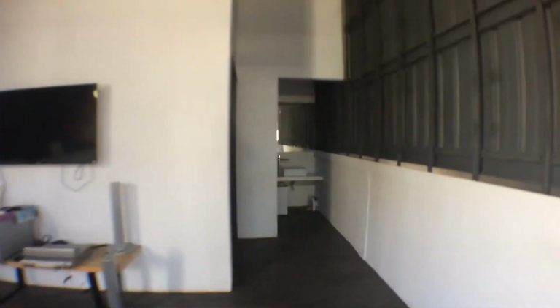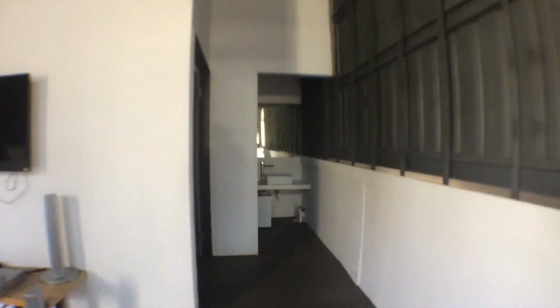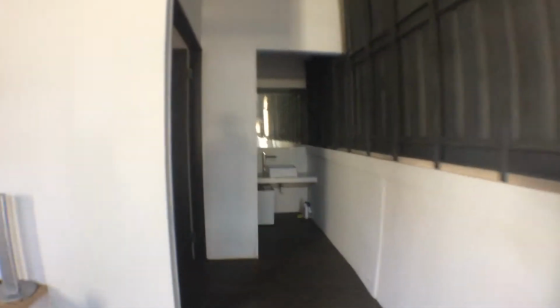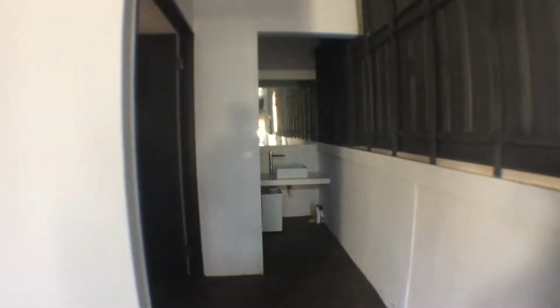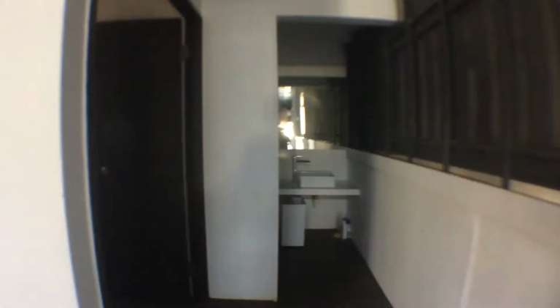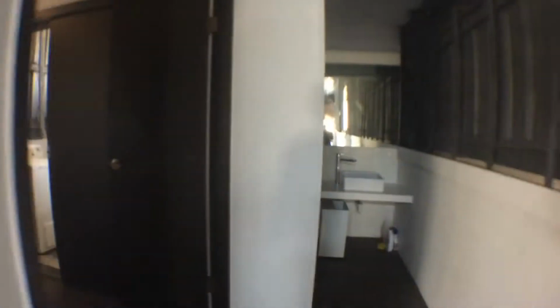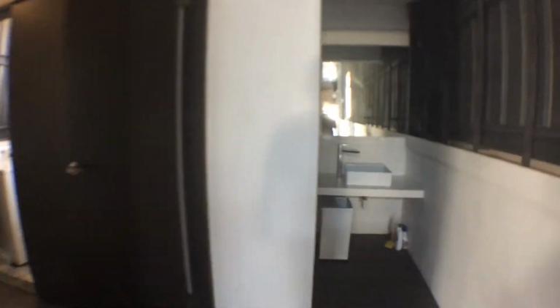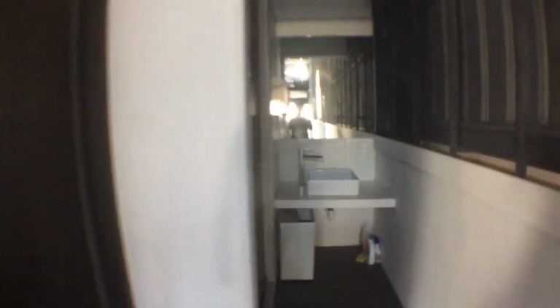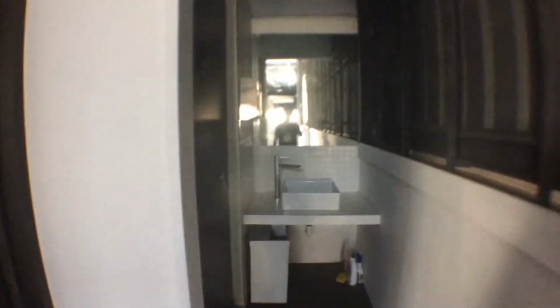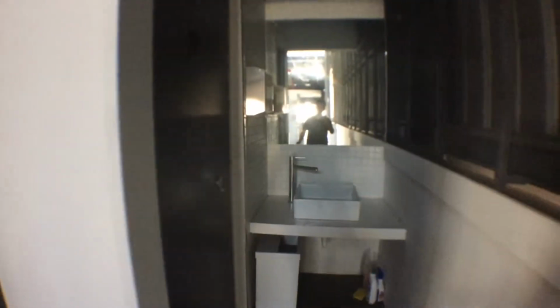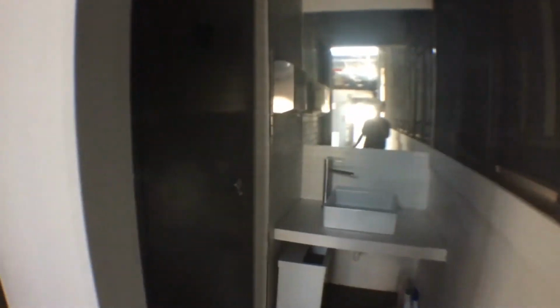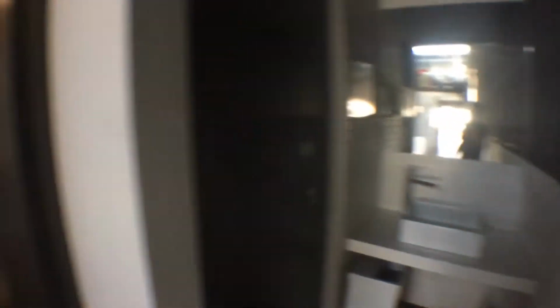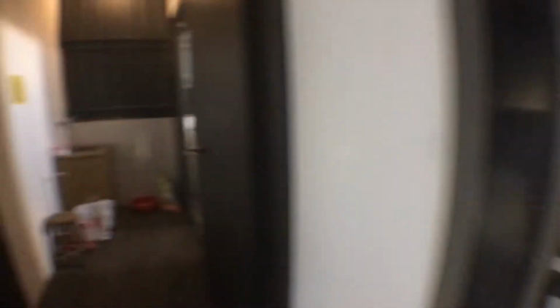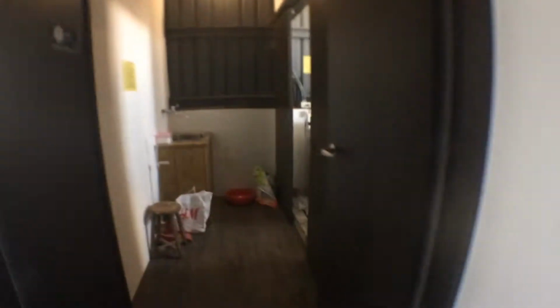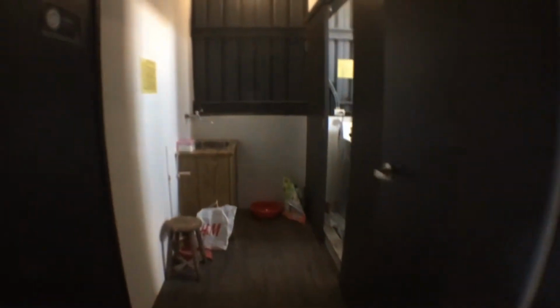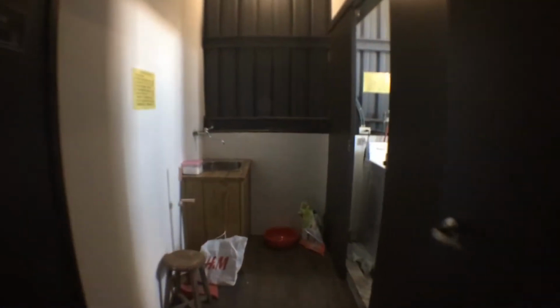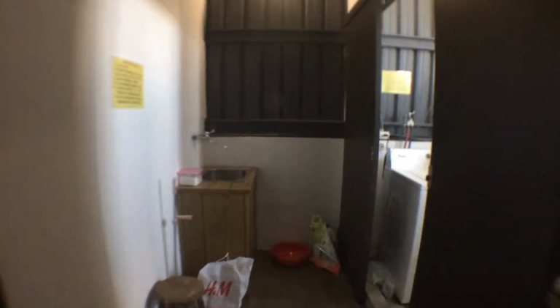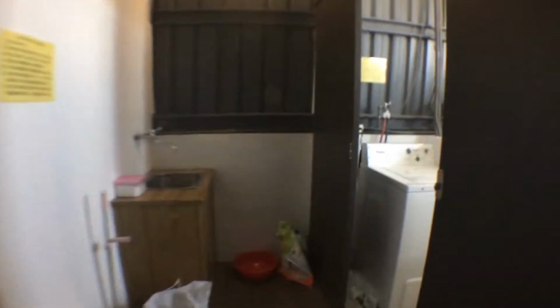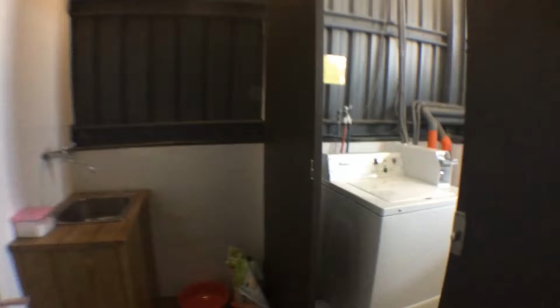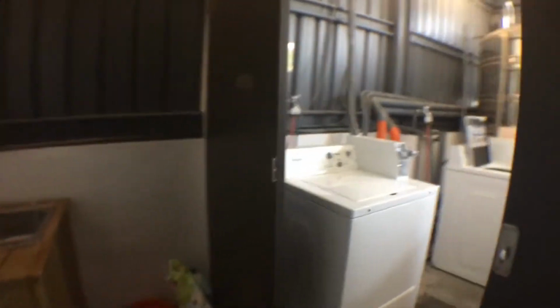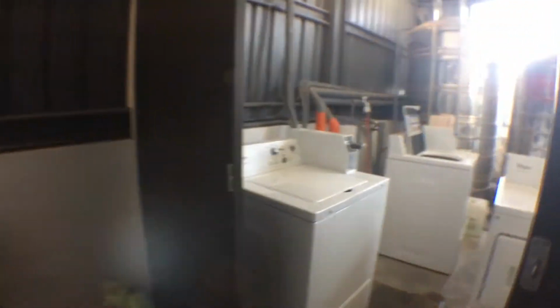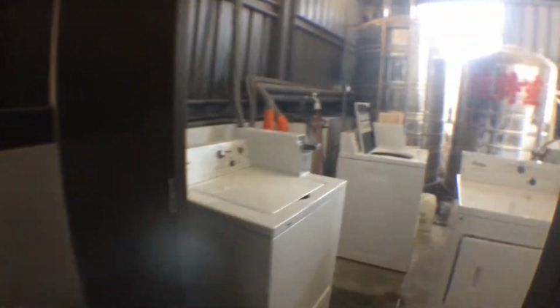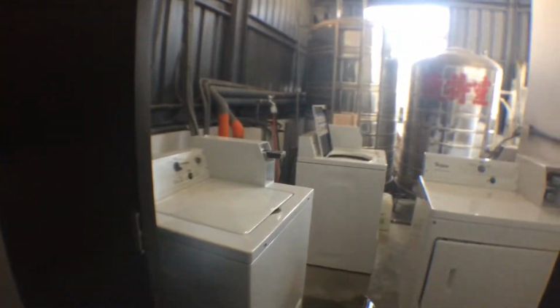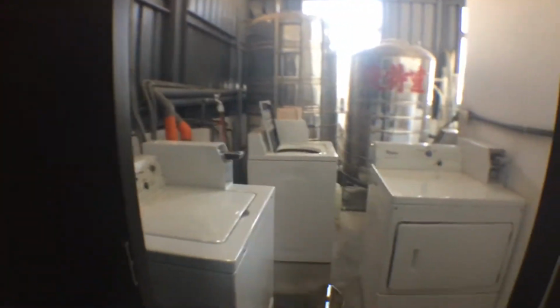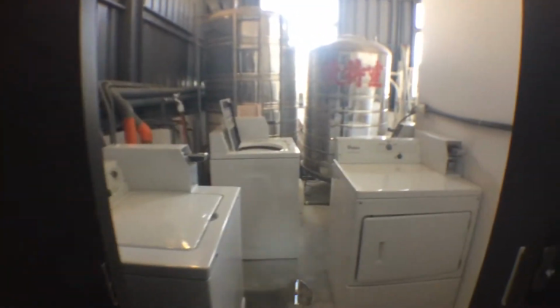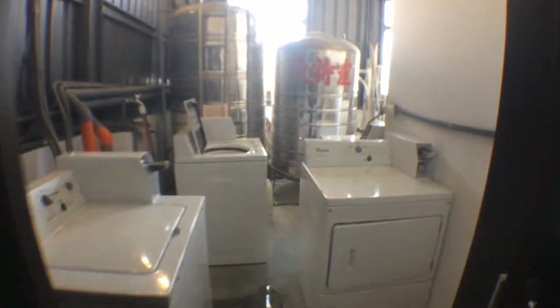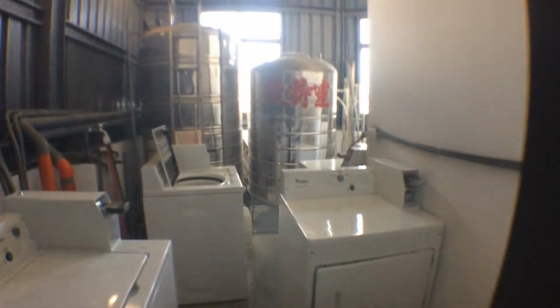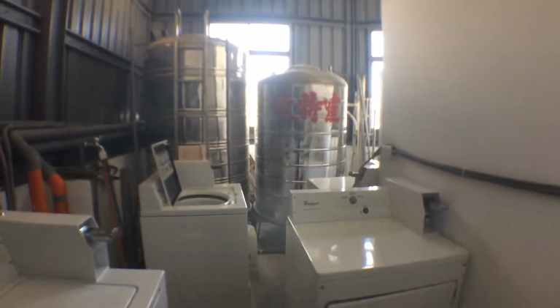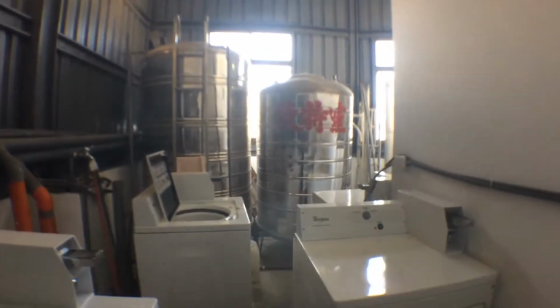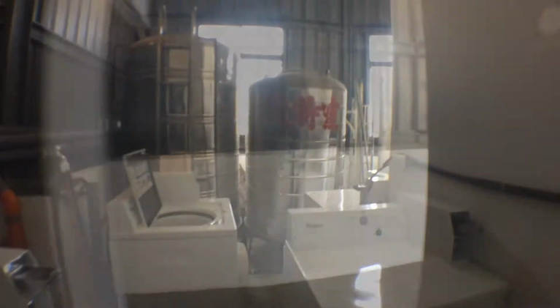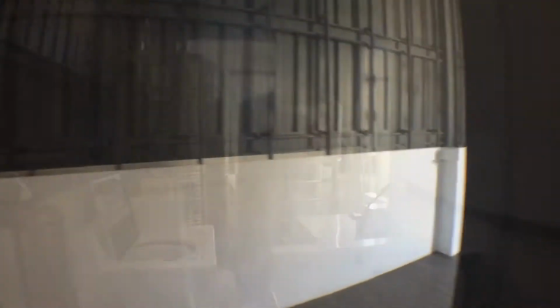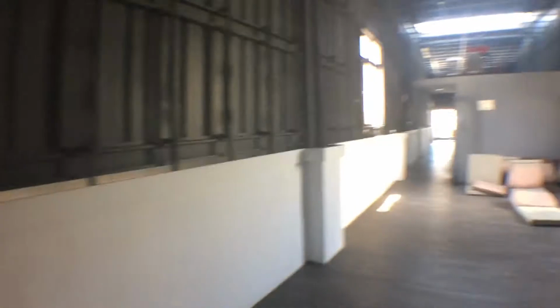Over here you can see there's a washer and a dryer — you can pay for those as well. And if you'd rather just dry your clothes, you can always hang them in a little outside area.